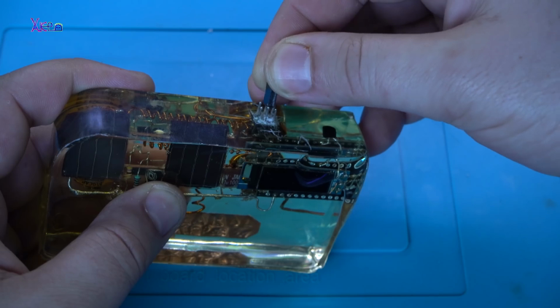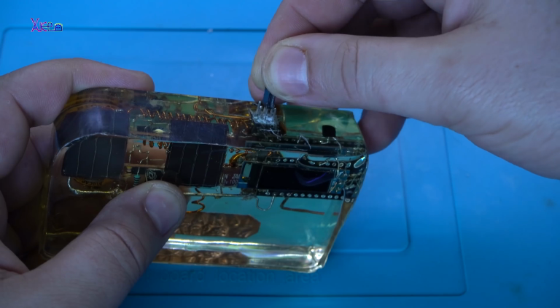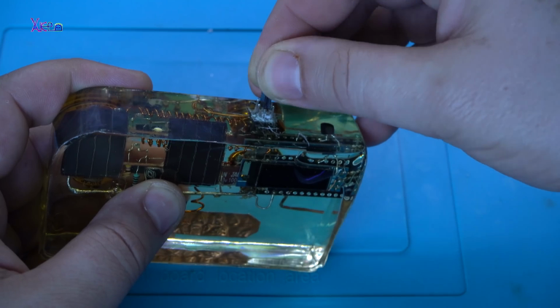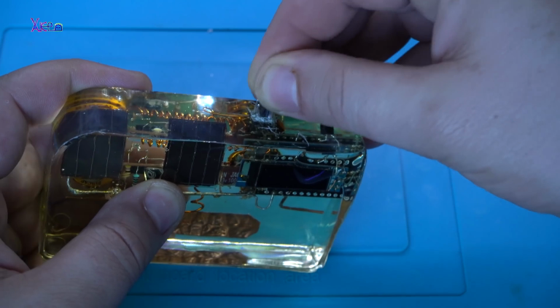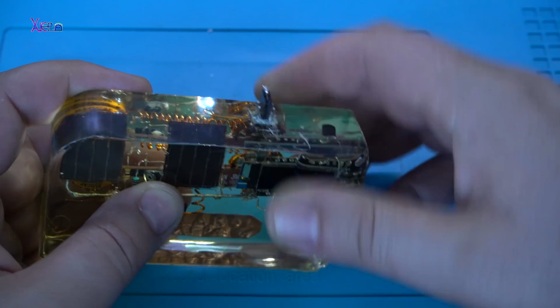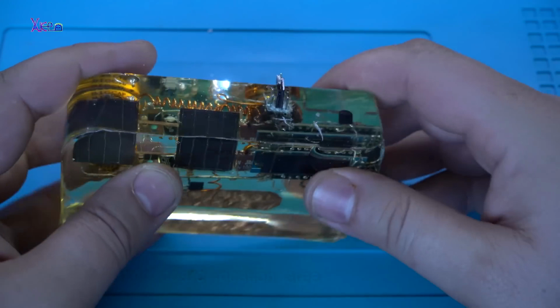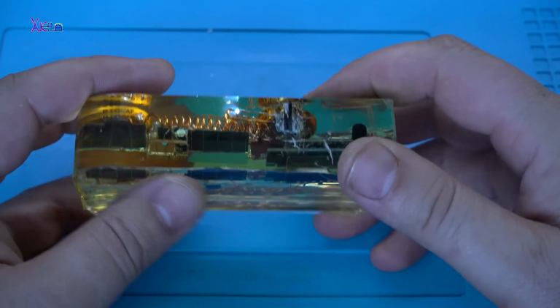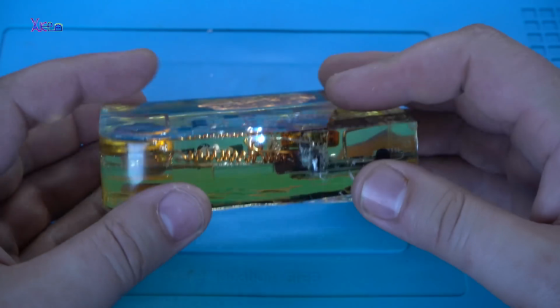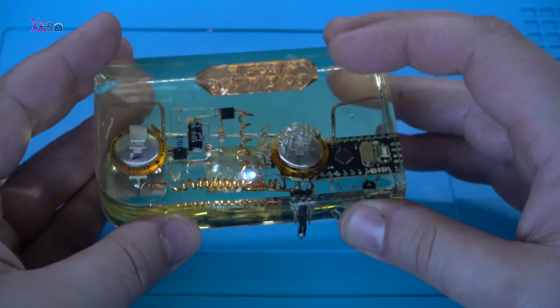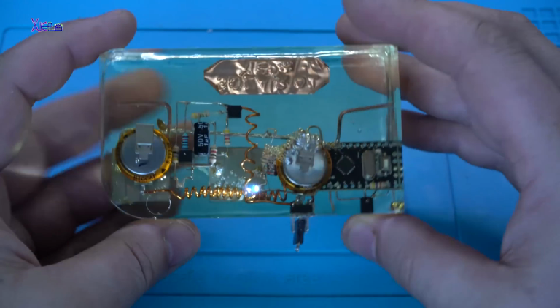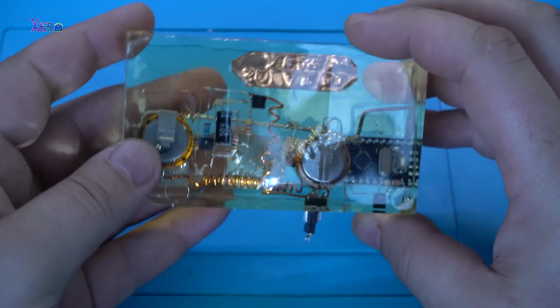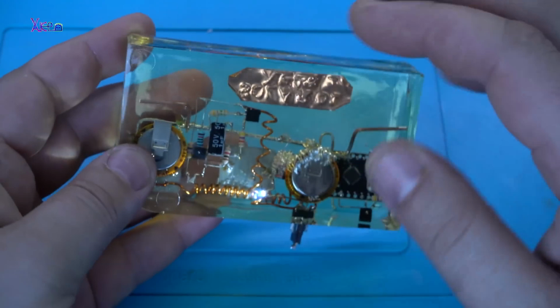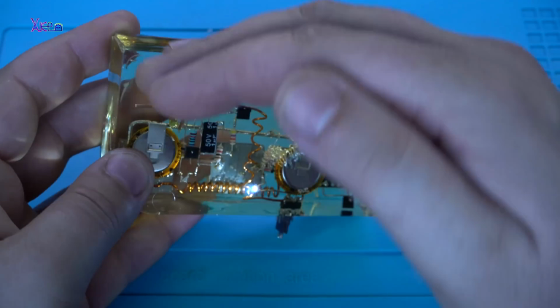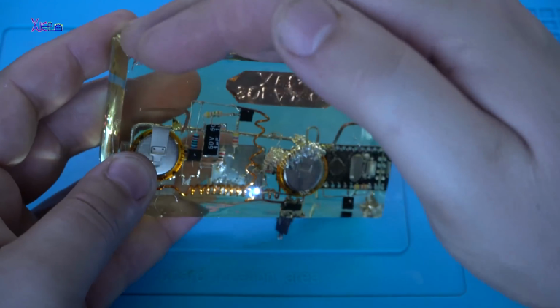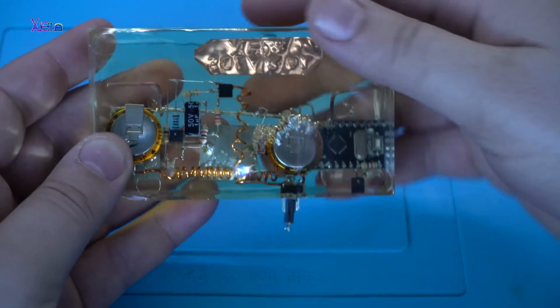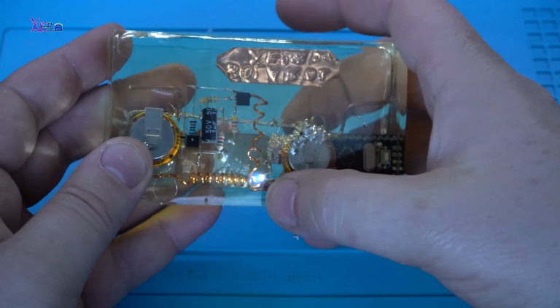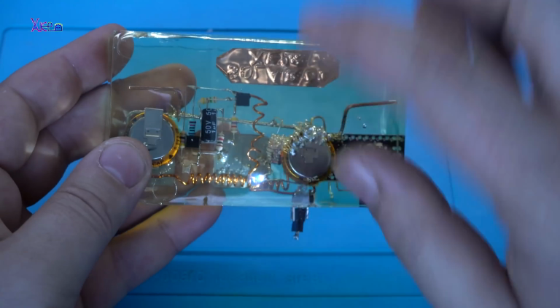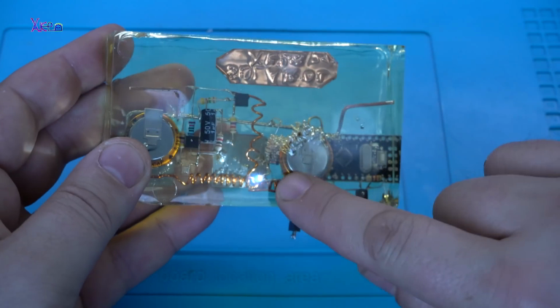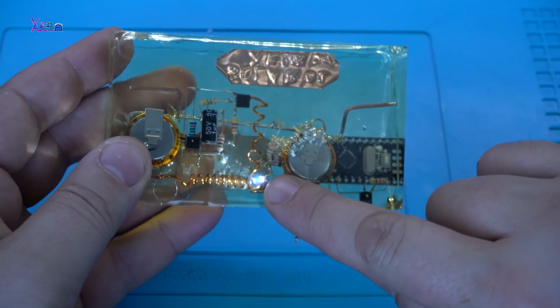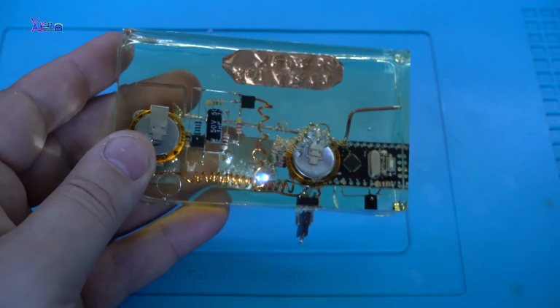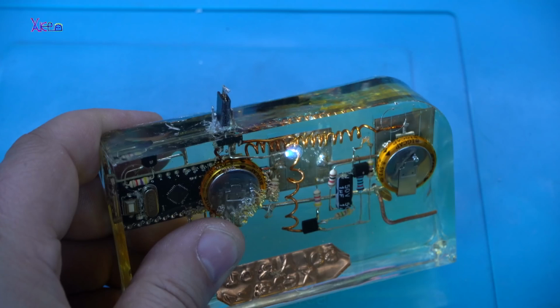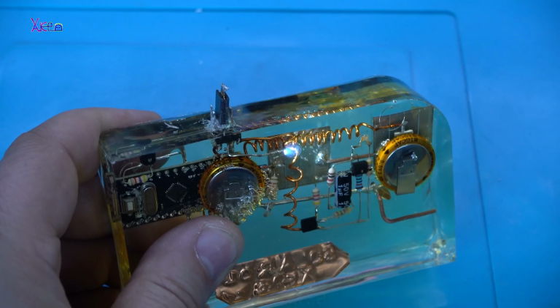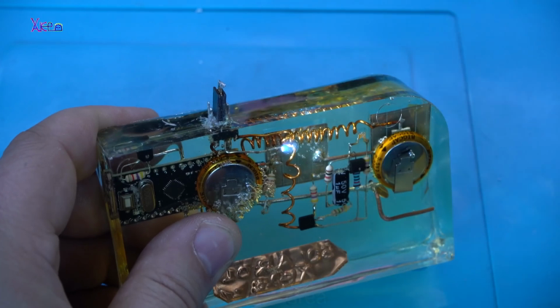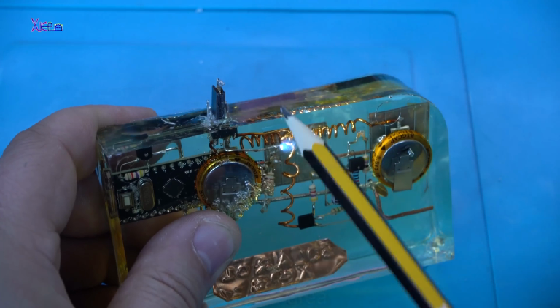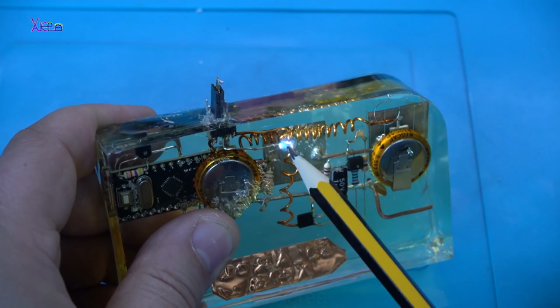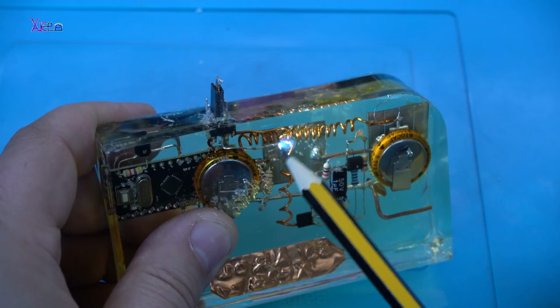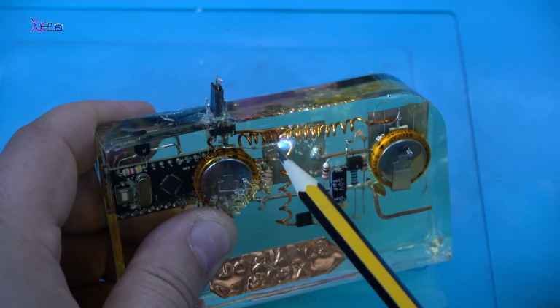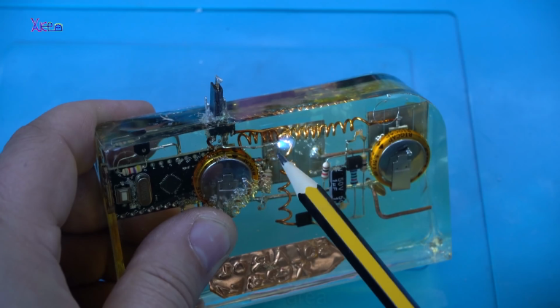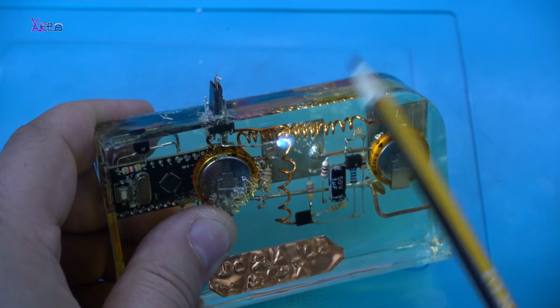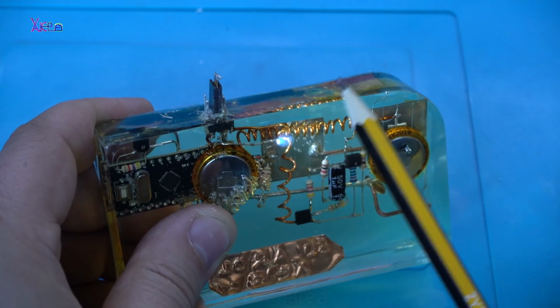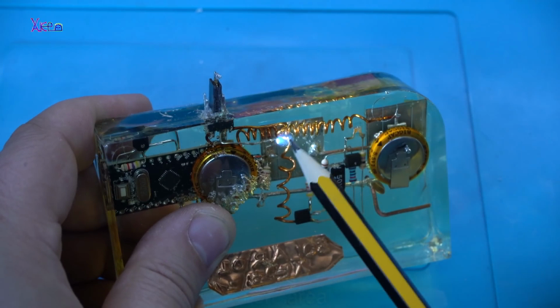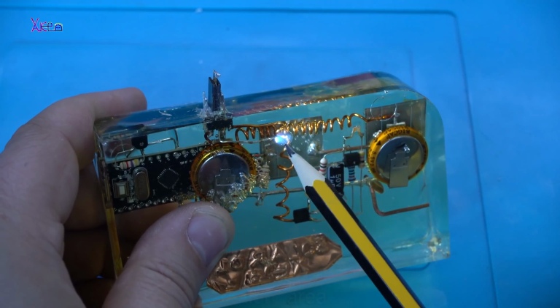Connect the white LED — there it is. This is the white LED.